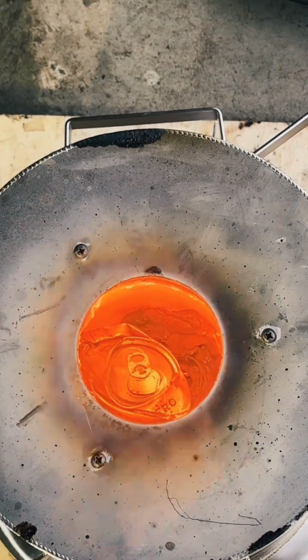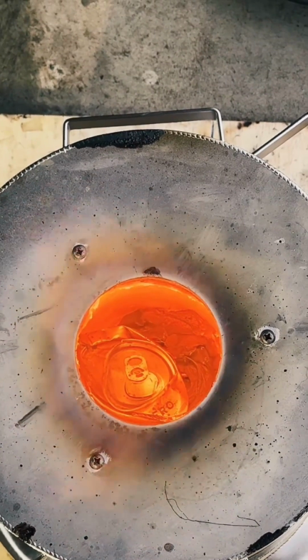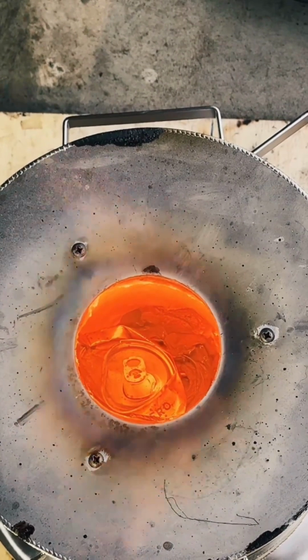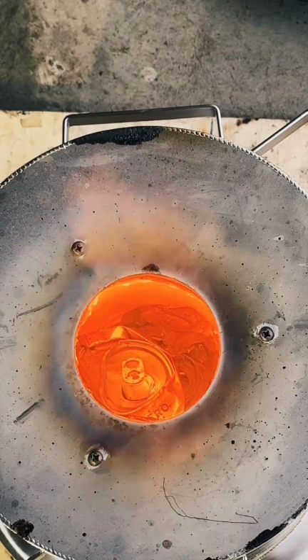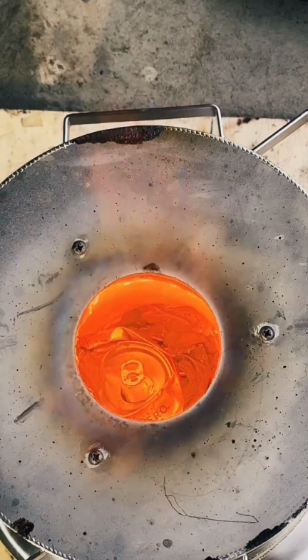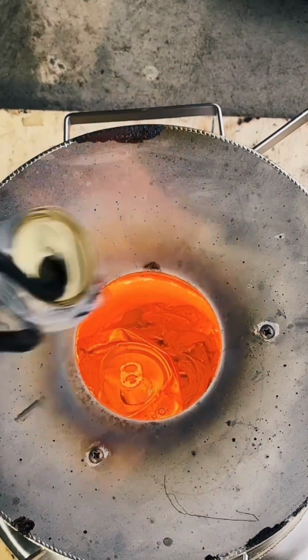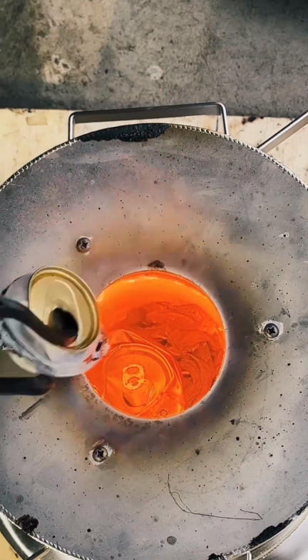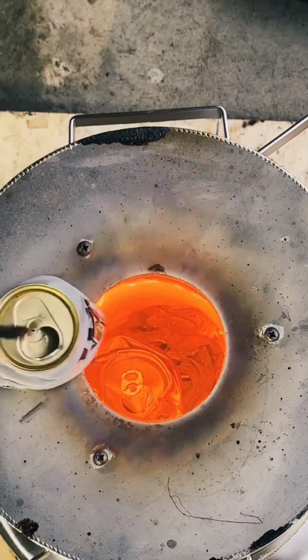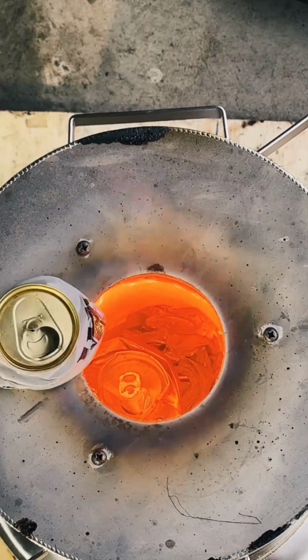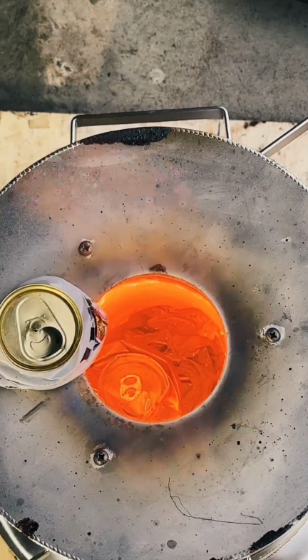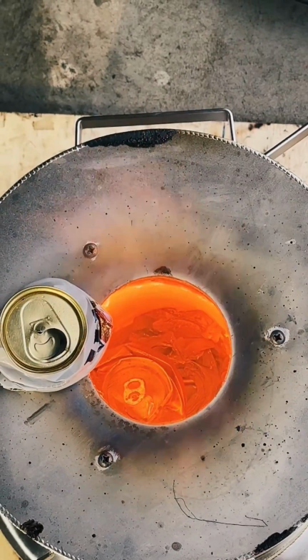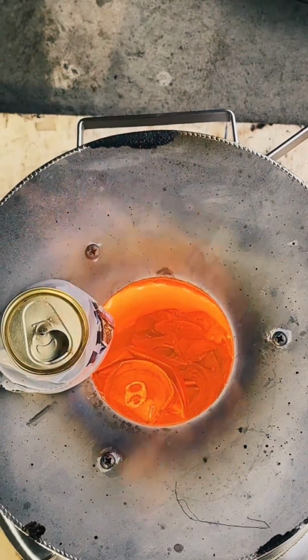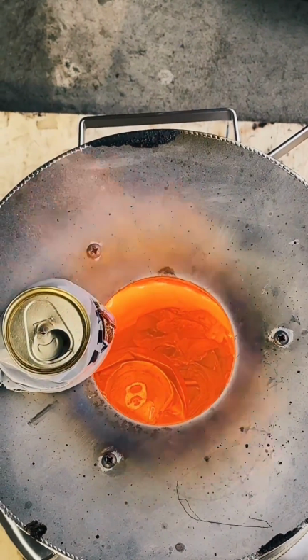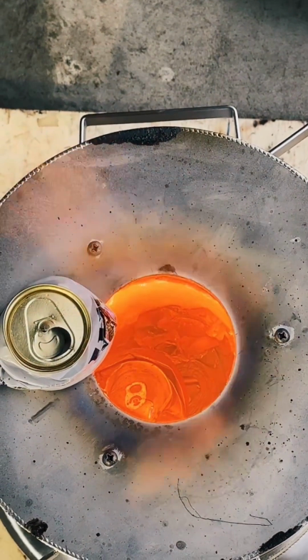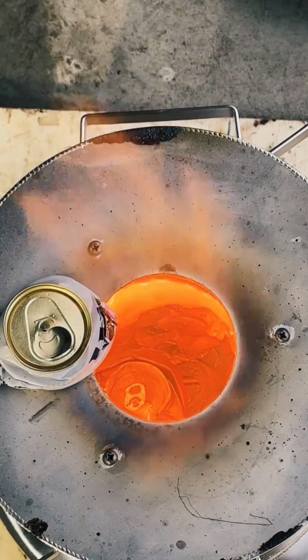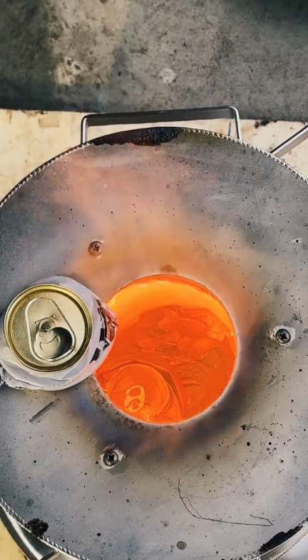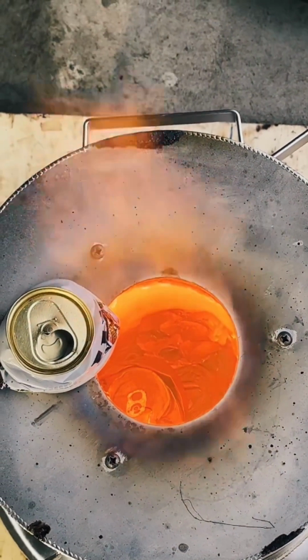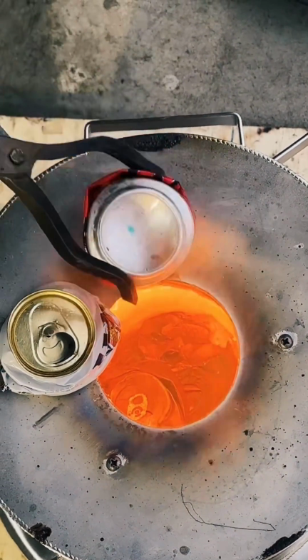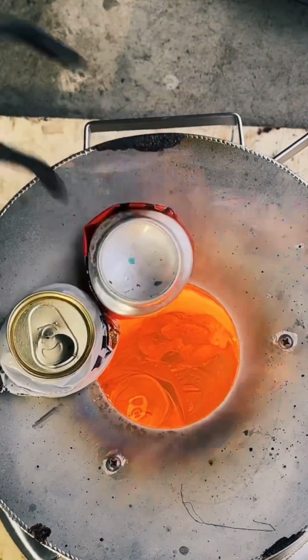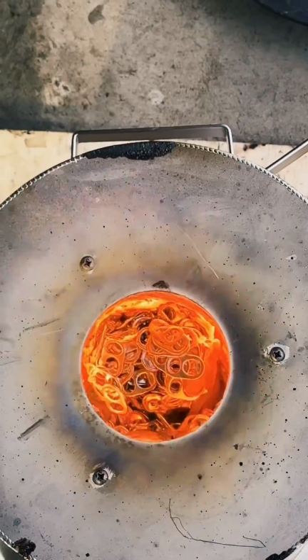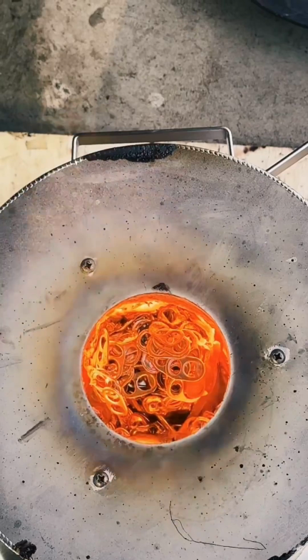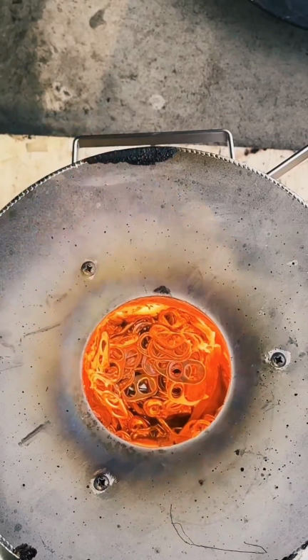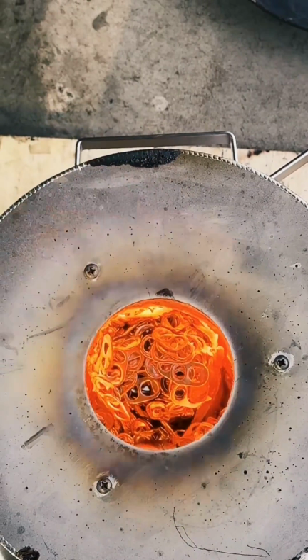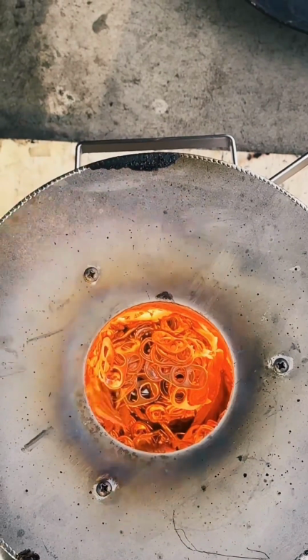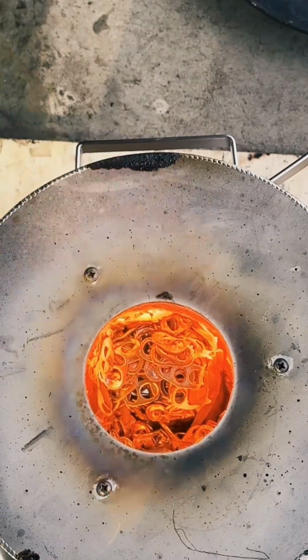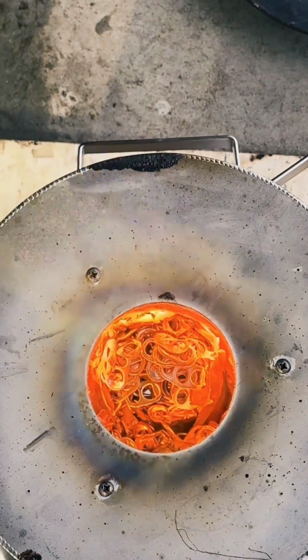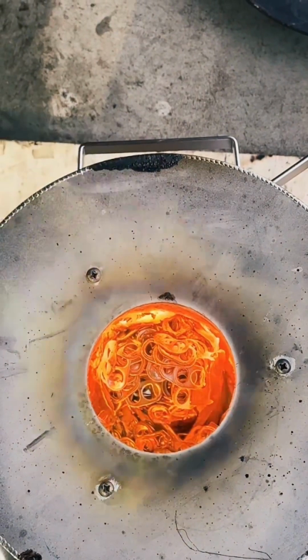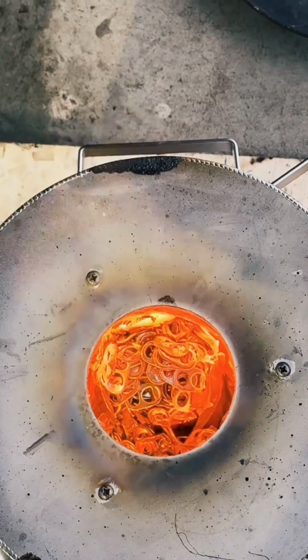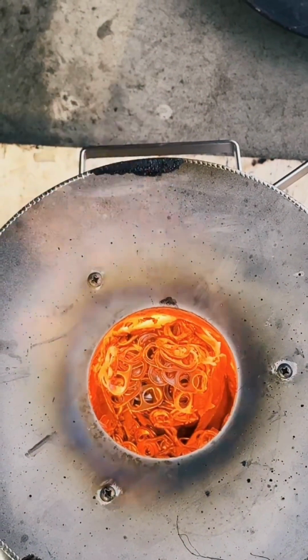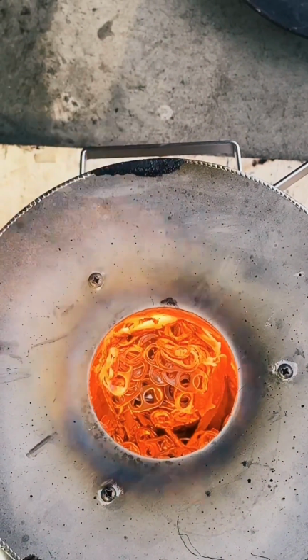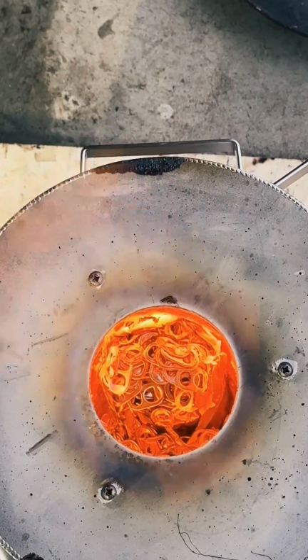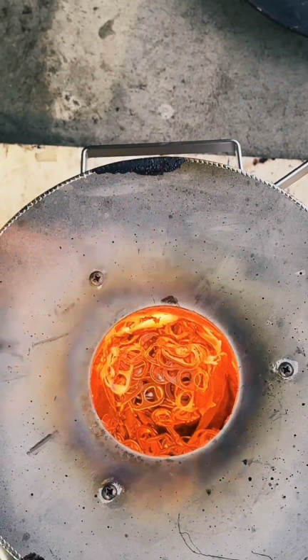It's important that you don't let the crucible get too hot or it will cause oxidization, which results in a lot of dross at the end. As the cans melt down, we continue to throw more cans and pull tabs into the molten aluminum.